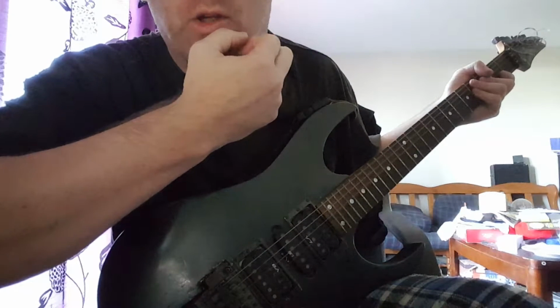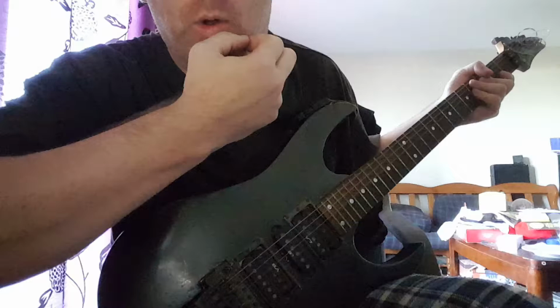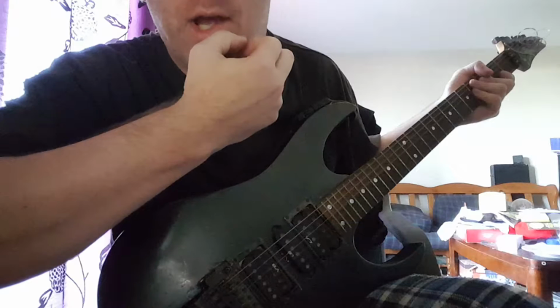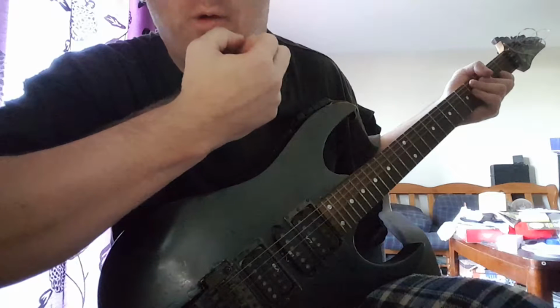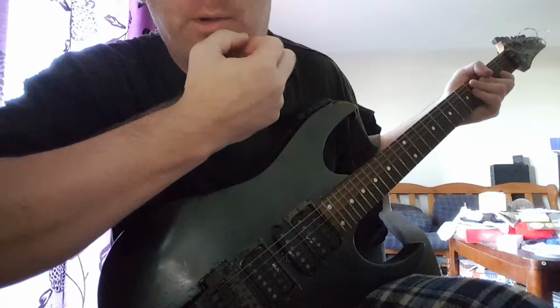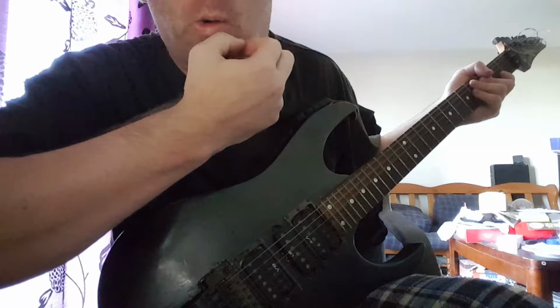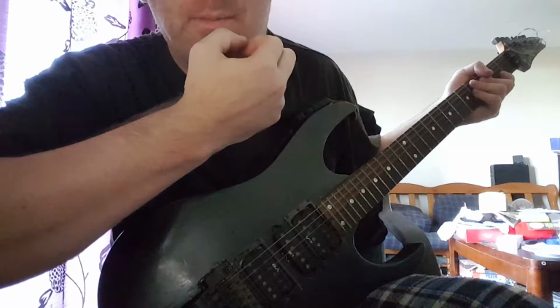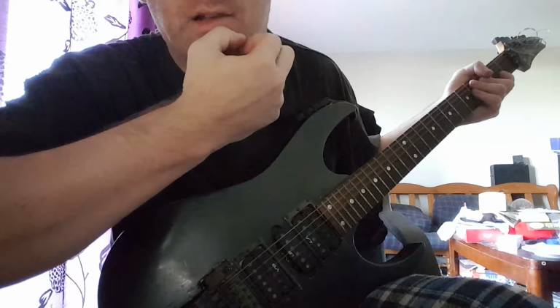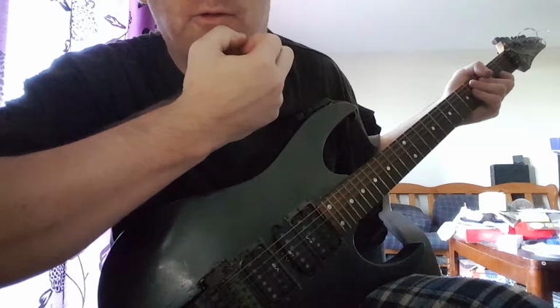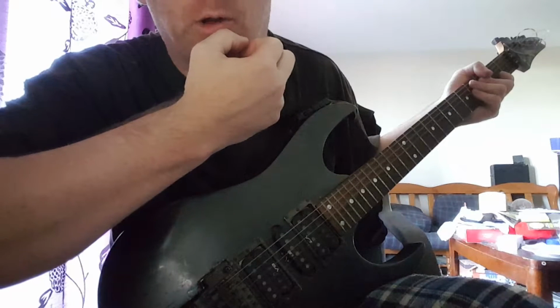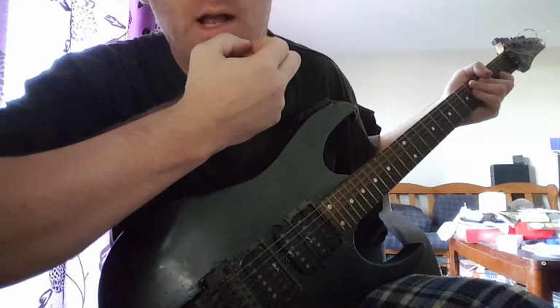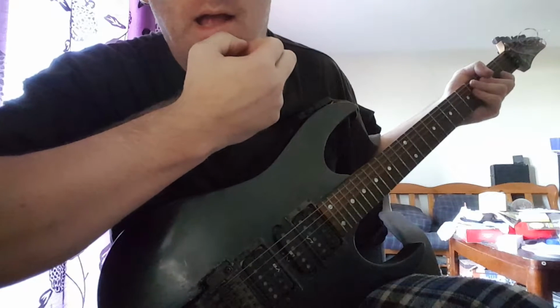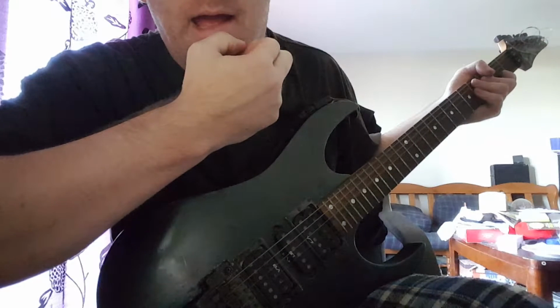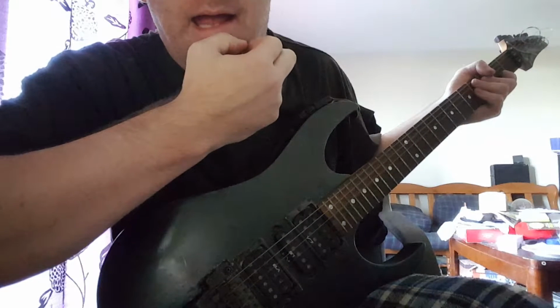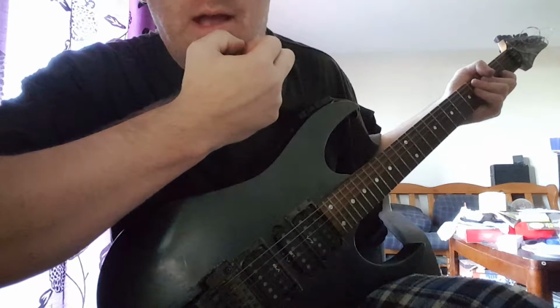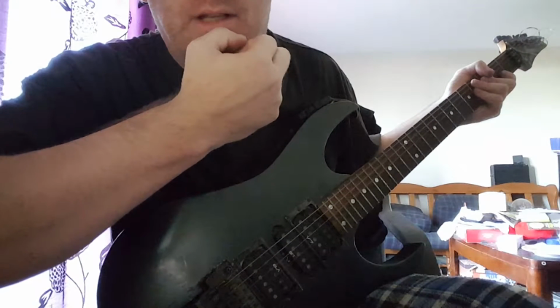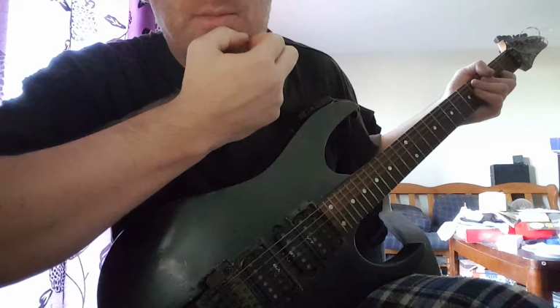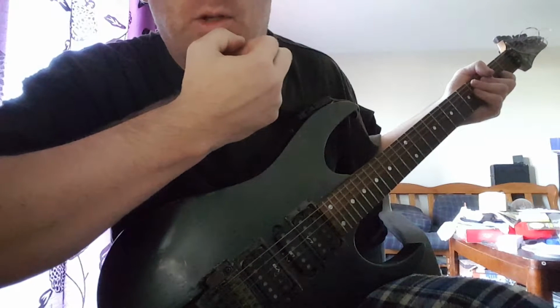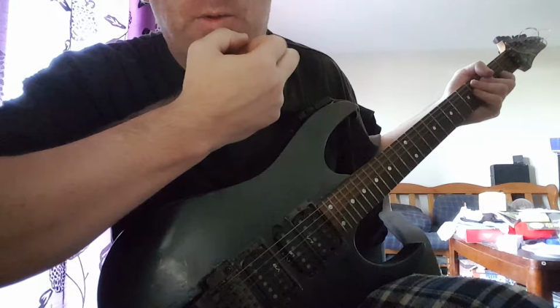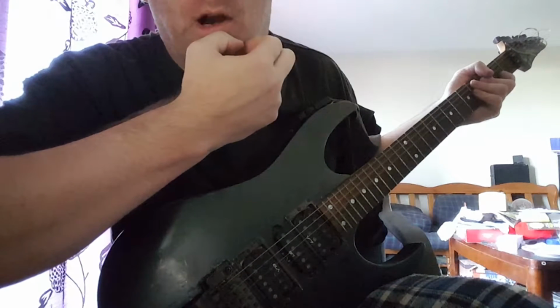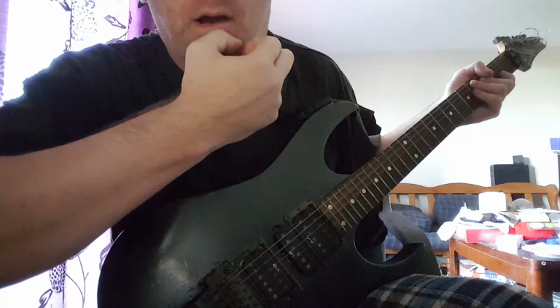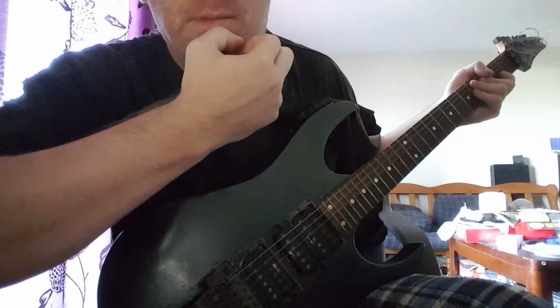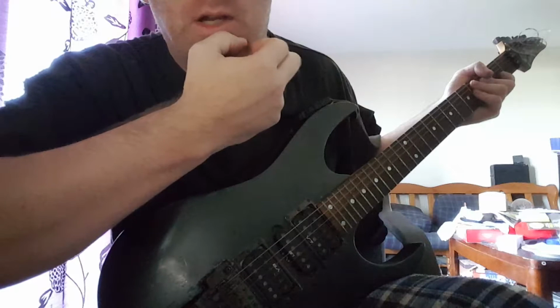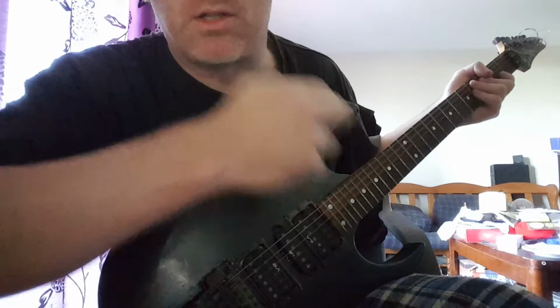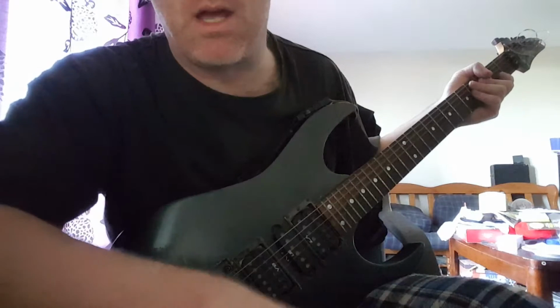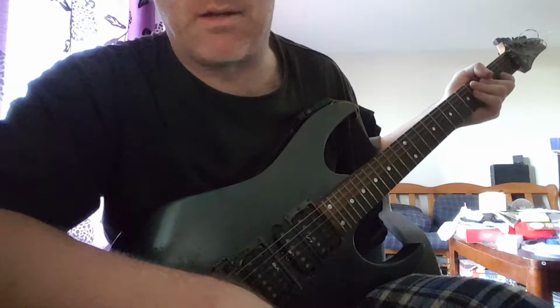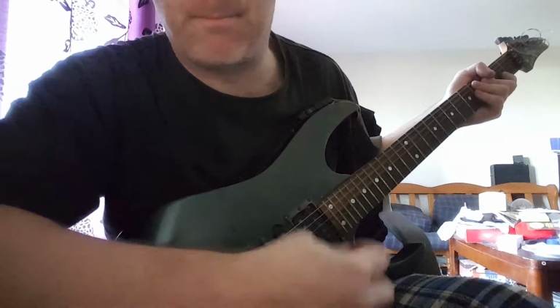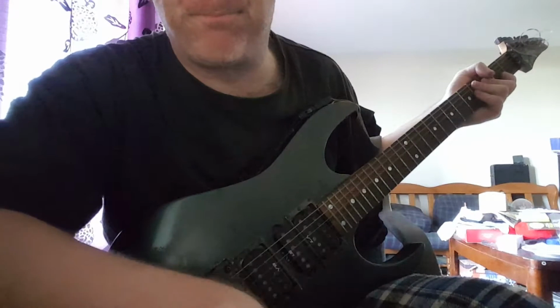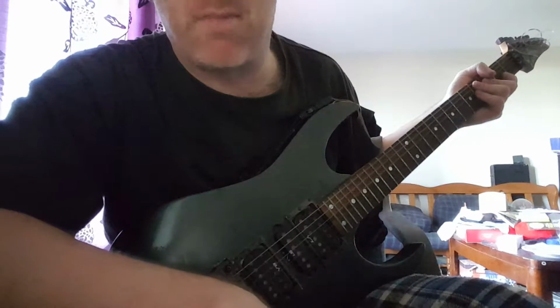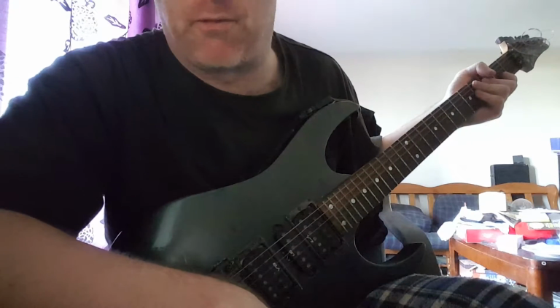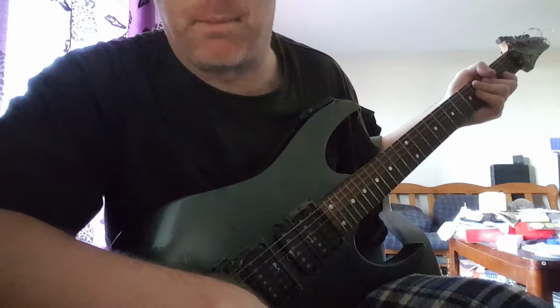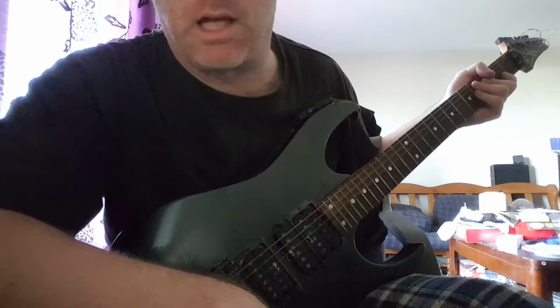So, in verses, you've got to have bar chords and single notes. In the chorus, you've got to have open chords to make it sound fuller. And you have to get some single notes and harmonics in between just to make it fun to play.